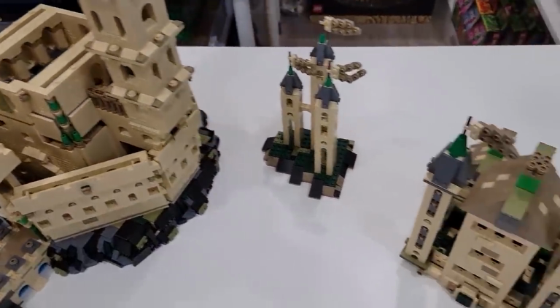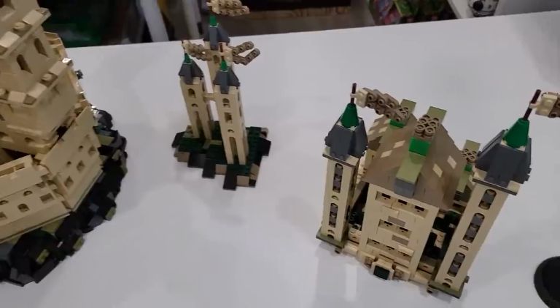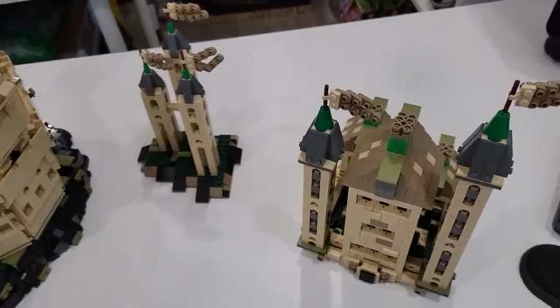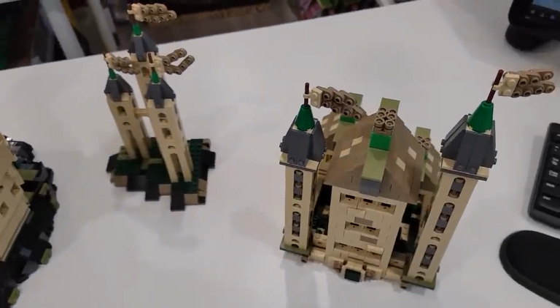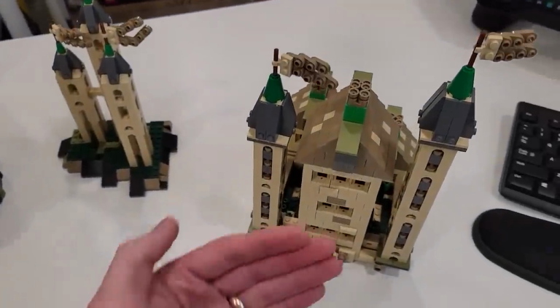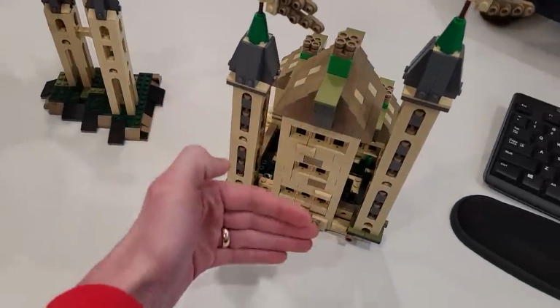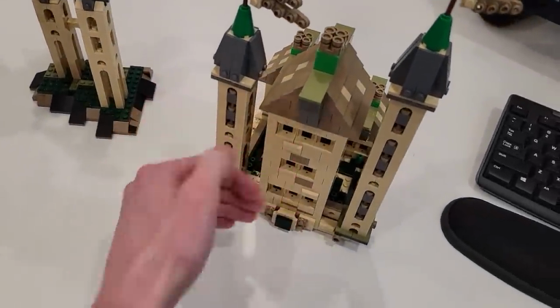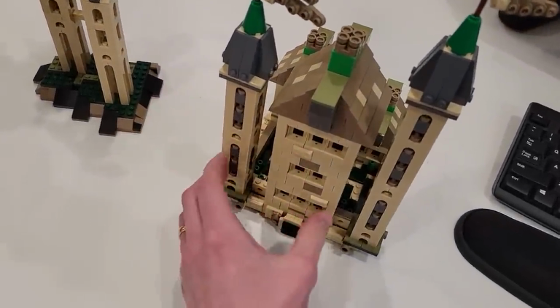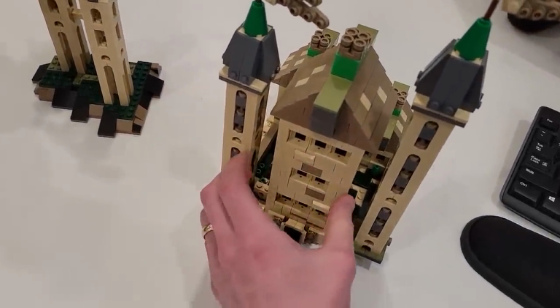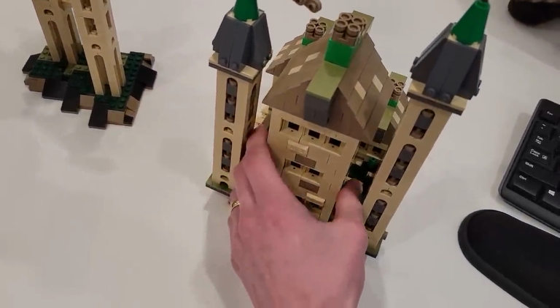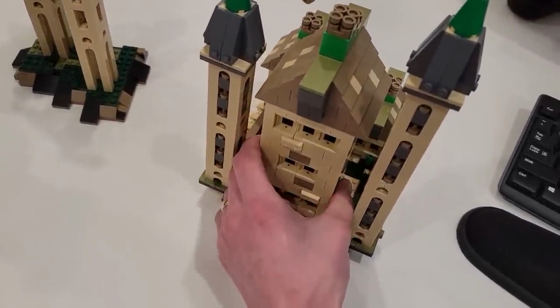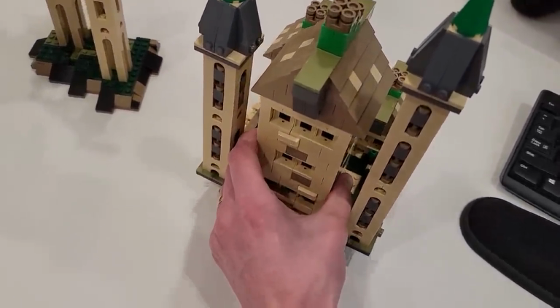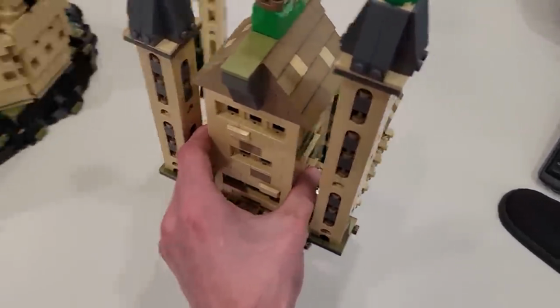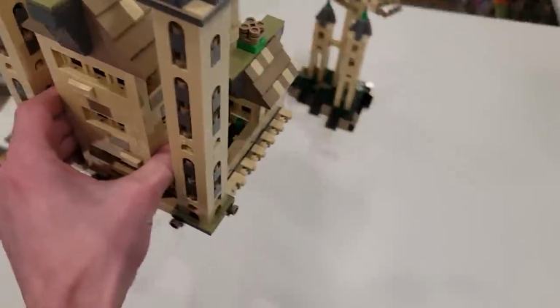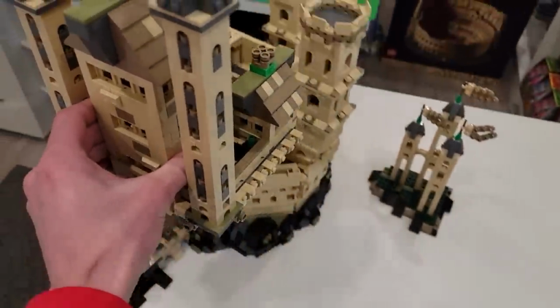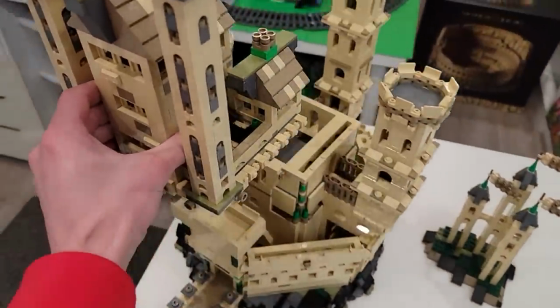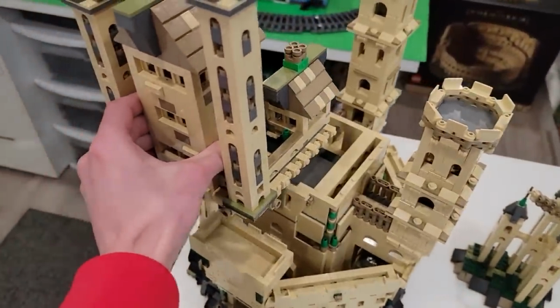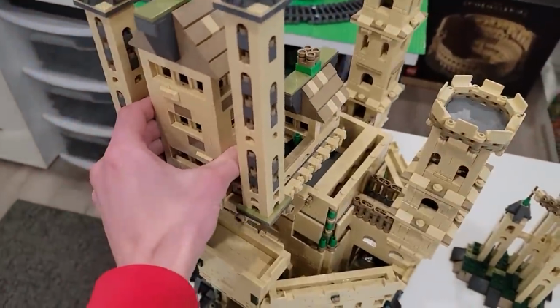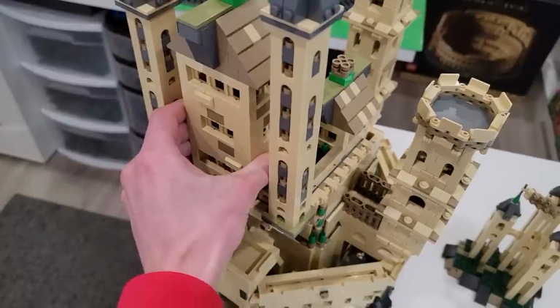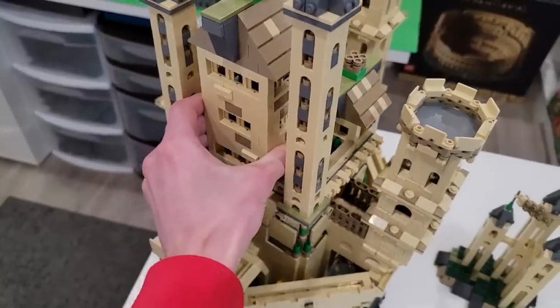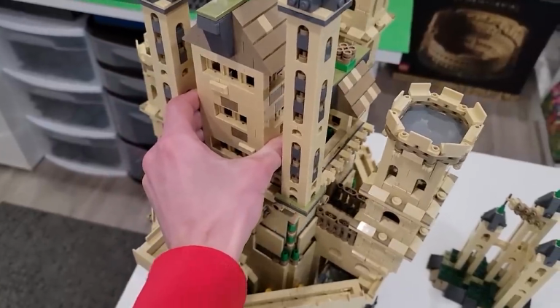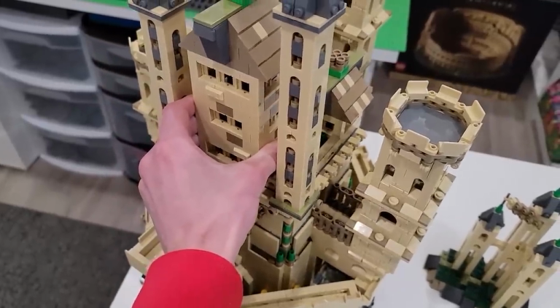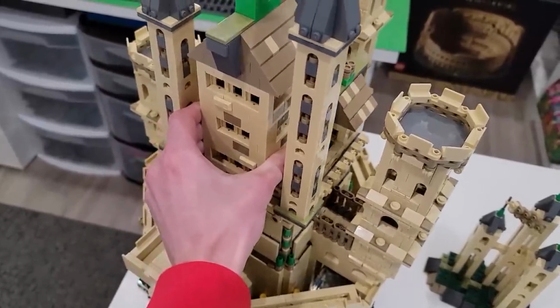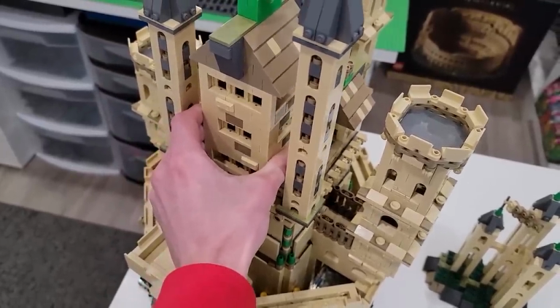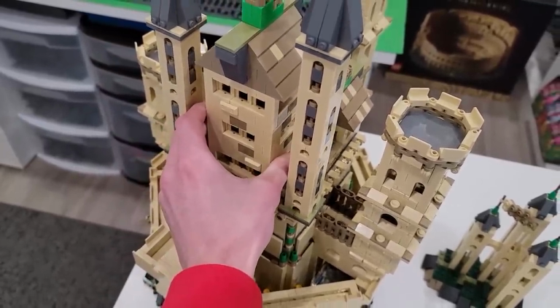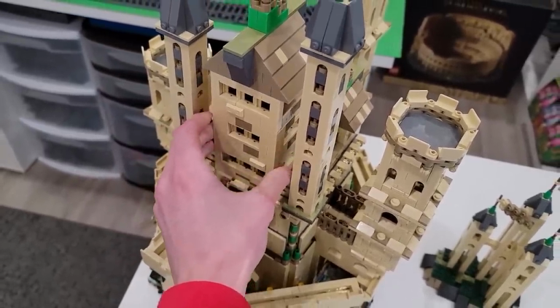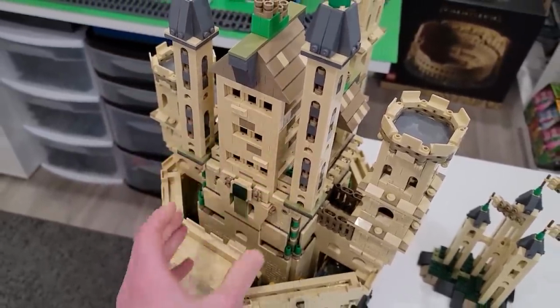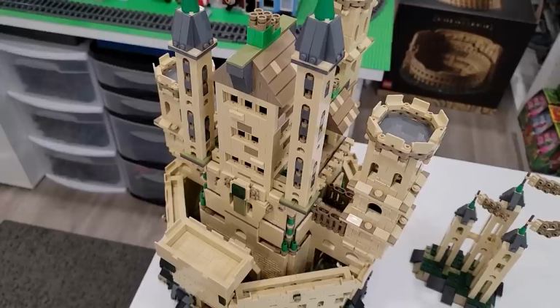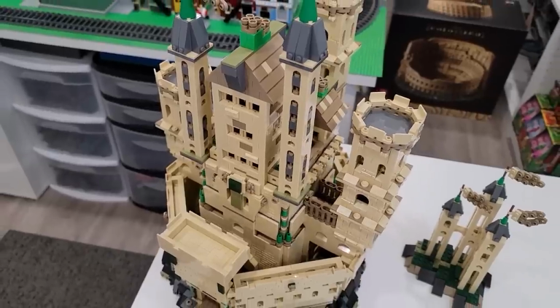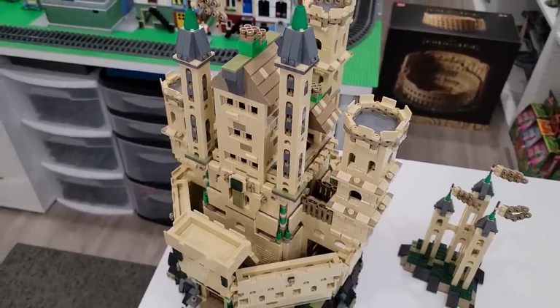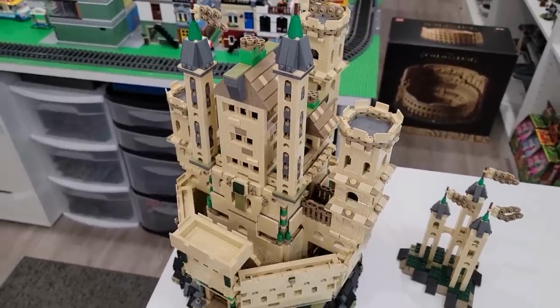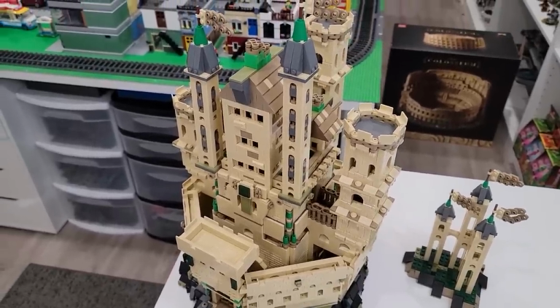And the top is just right here - this is the front of it. Essentially, you'll pick this up and place it on just like that, and then you have your complete castle.